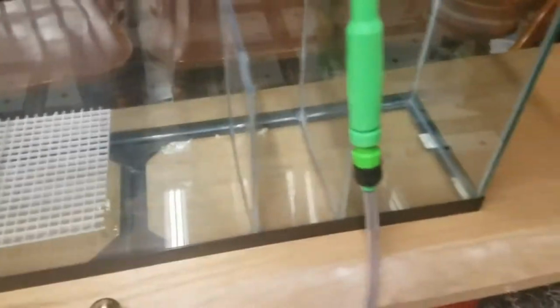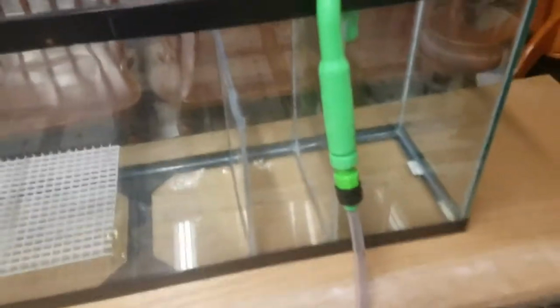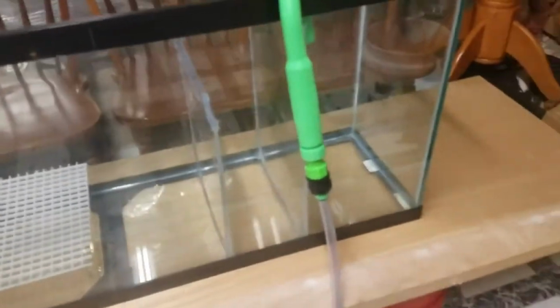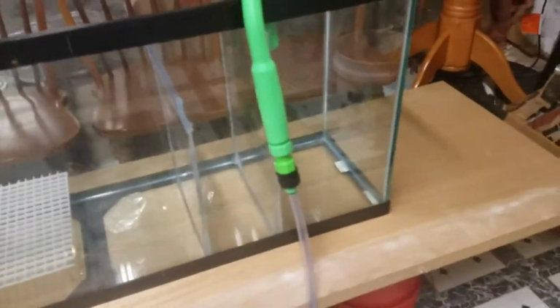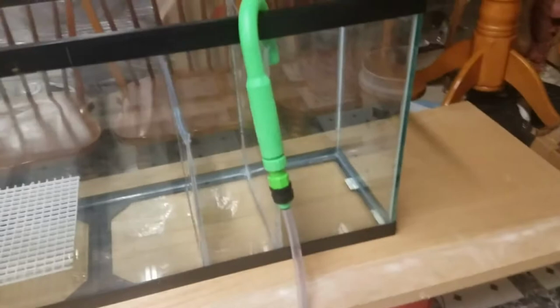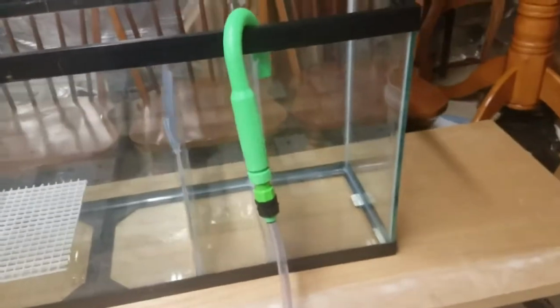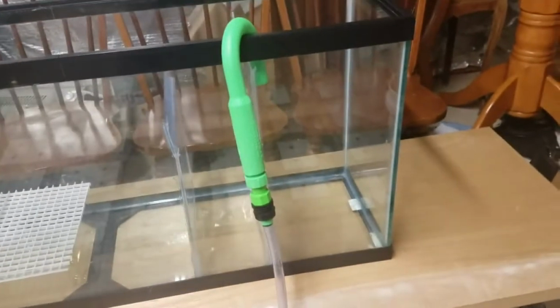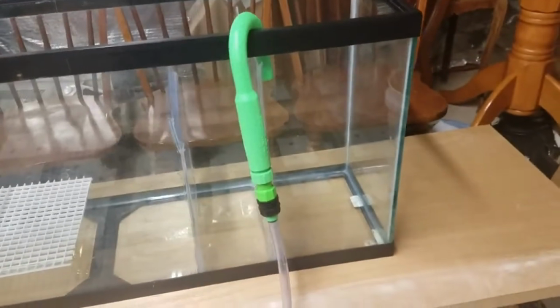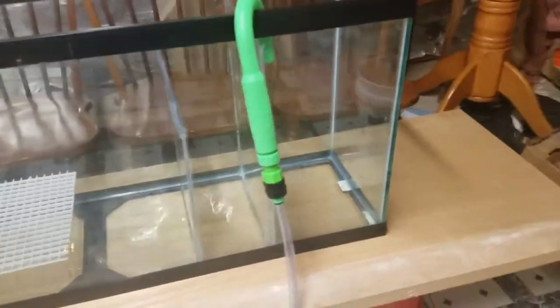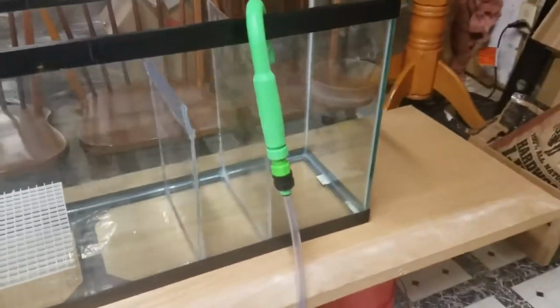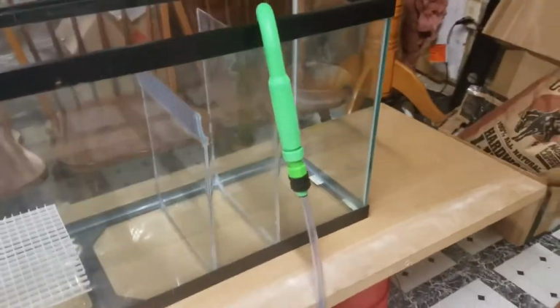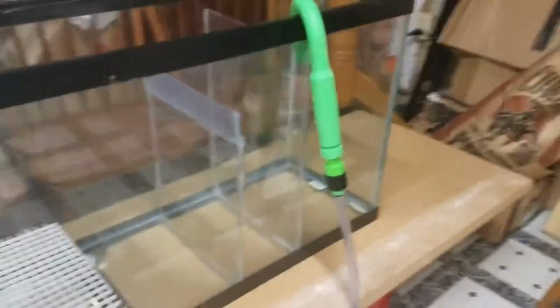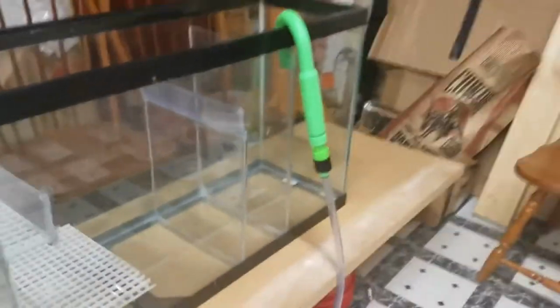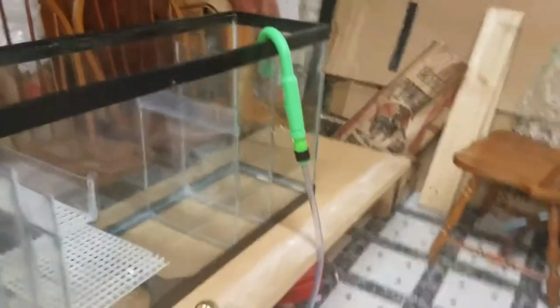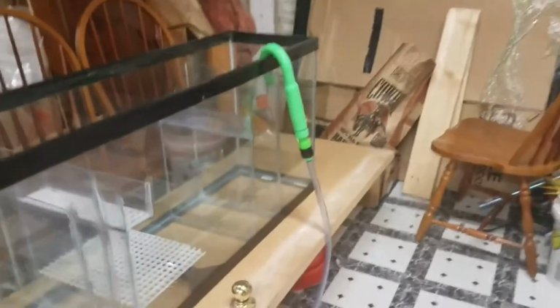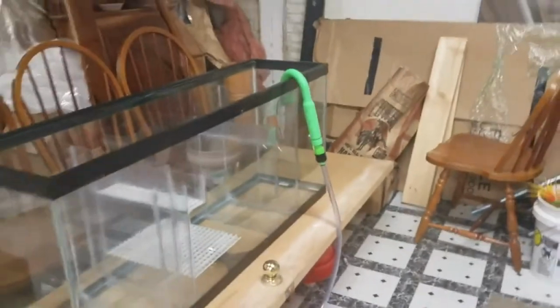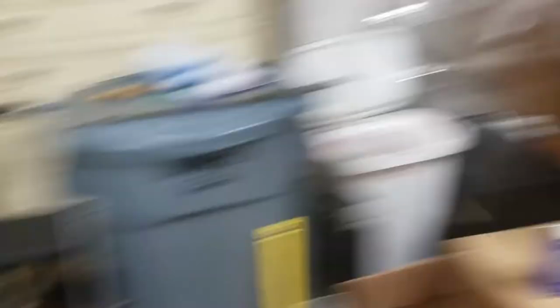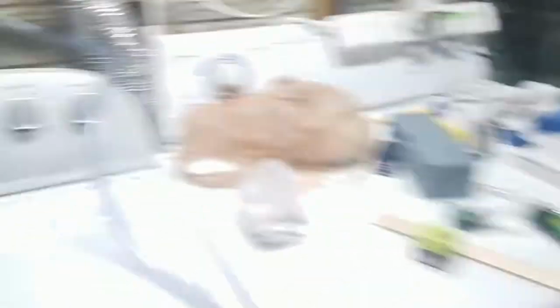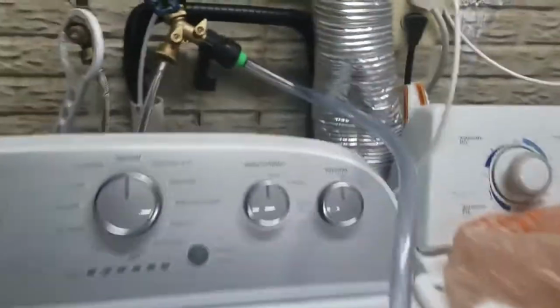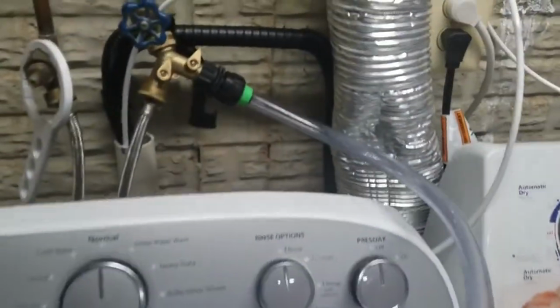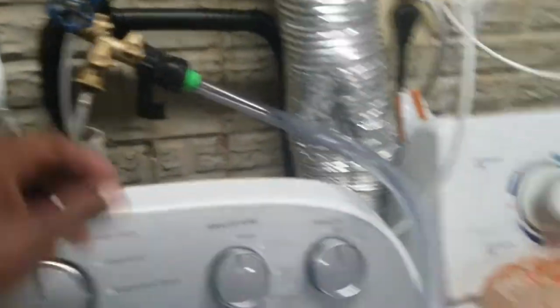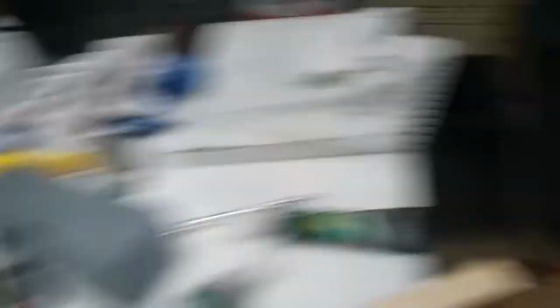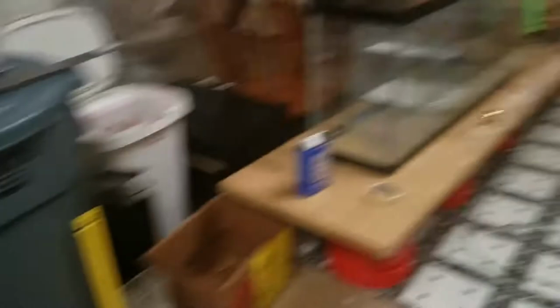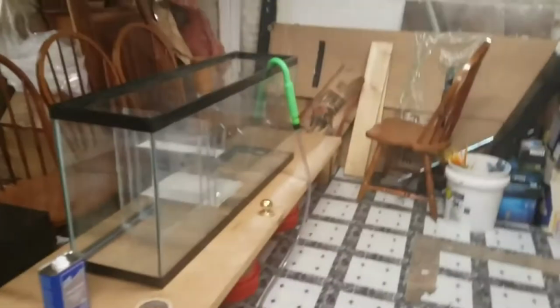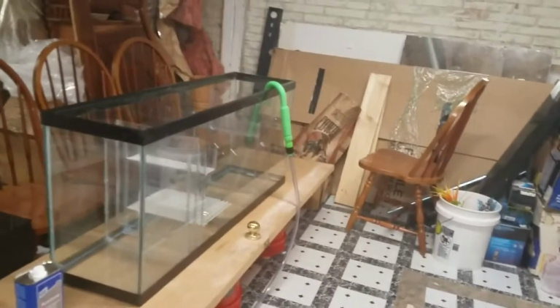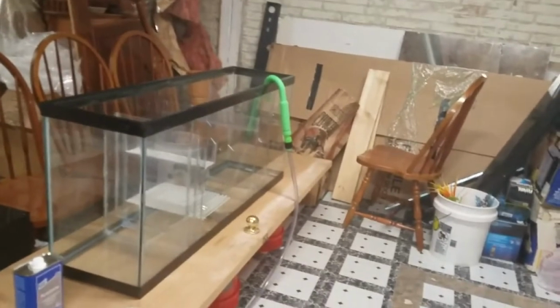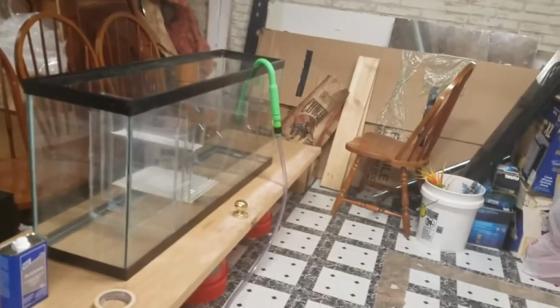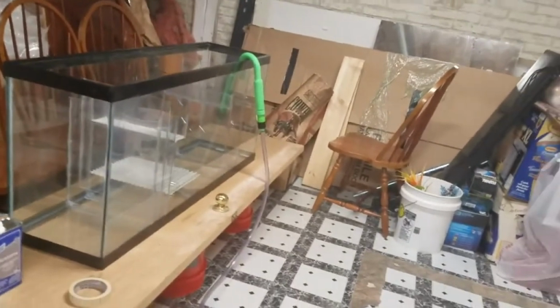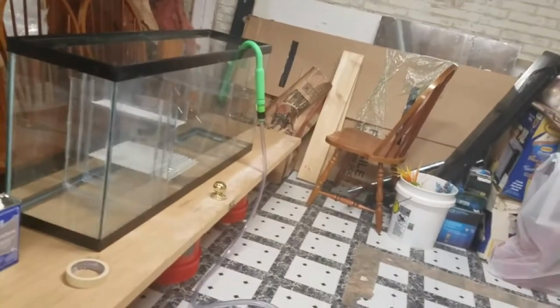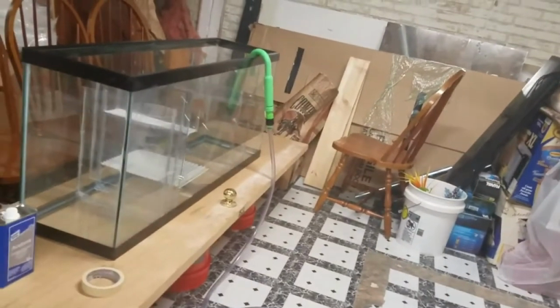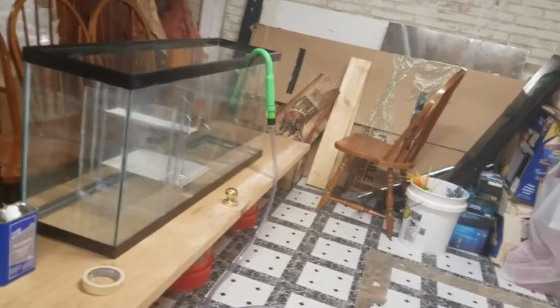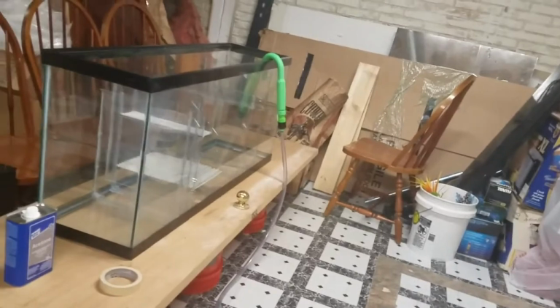I'll probably put a live rock in place over here but won't have too much live rock. Now we're gonna do a quick water test on the ATO container — I've got my water hooked up to the pipe and we're going to see what happens.